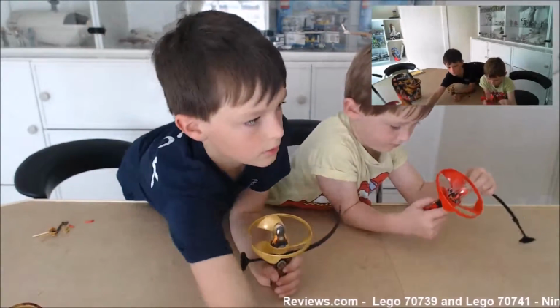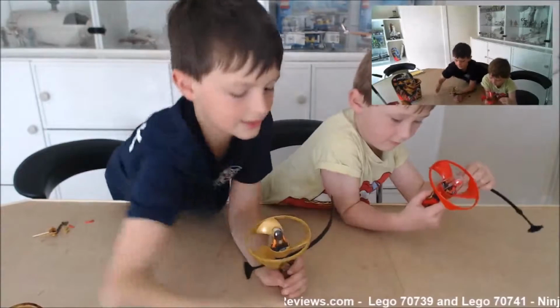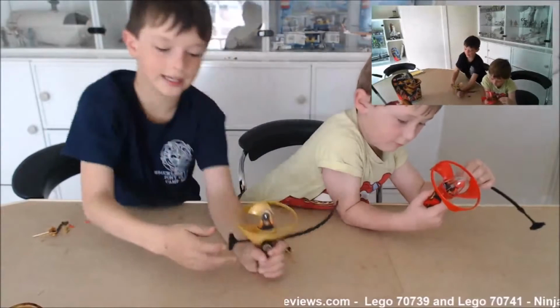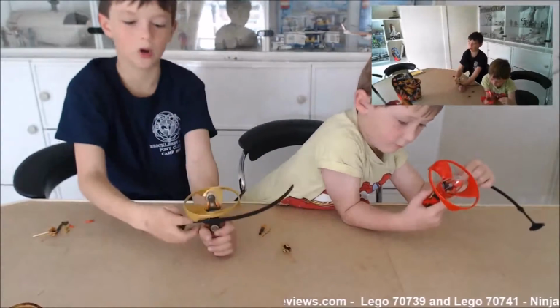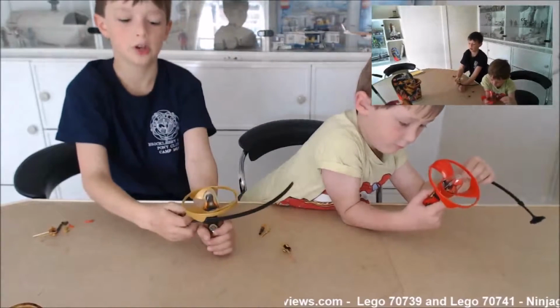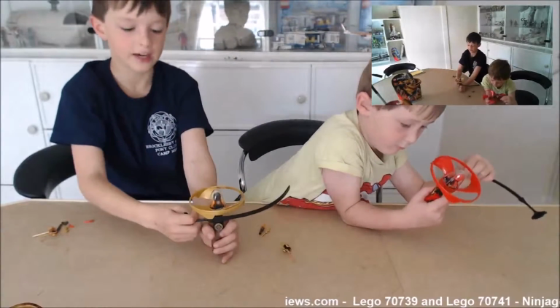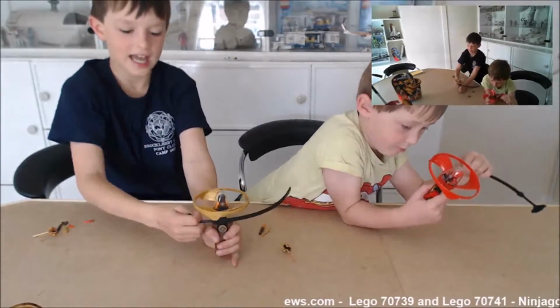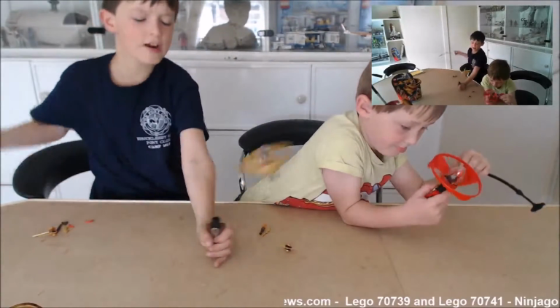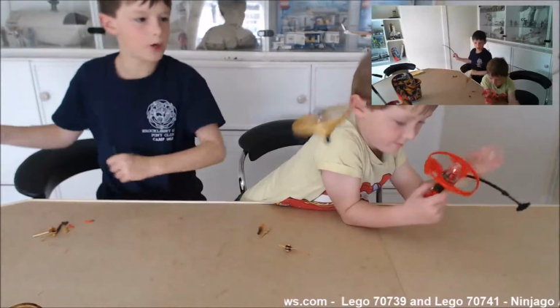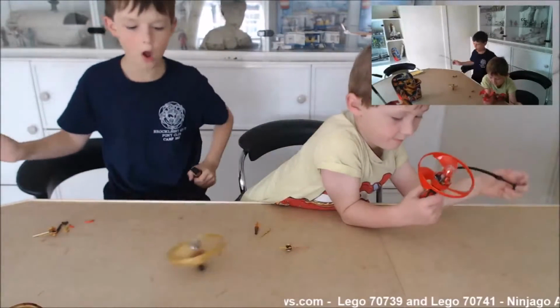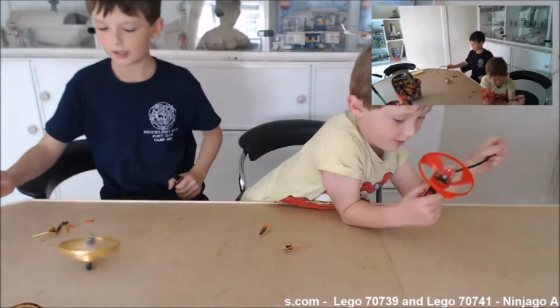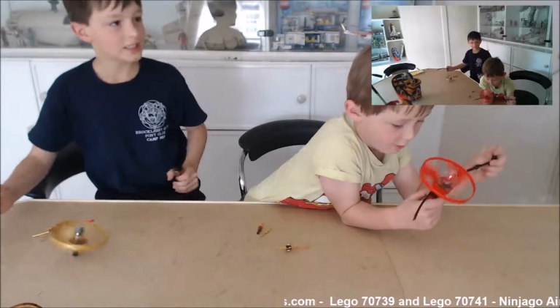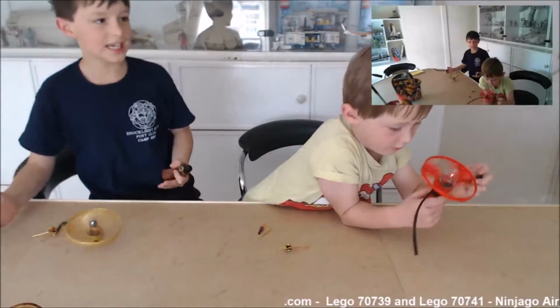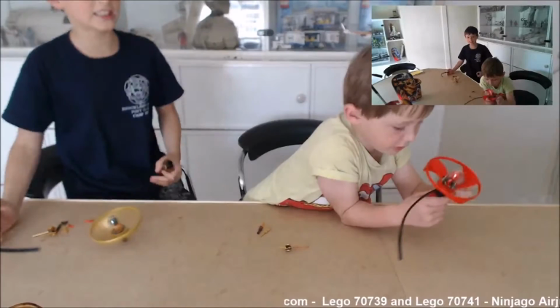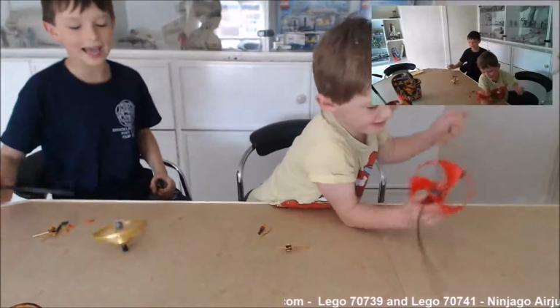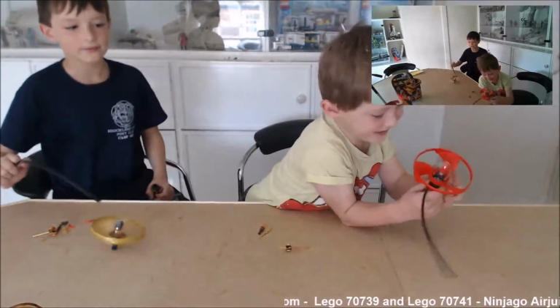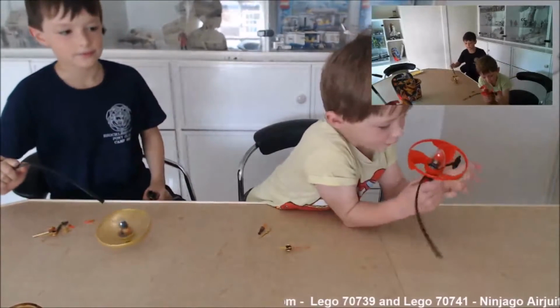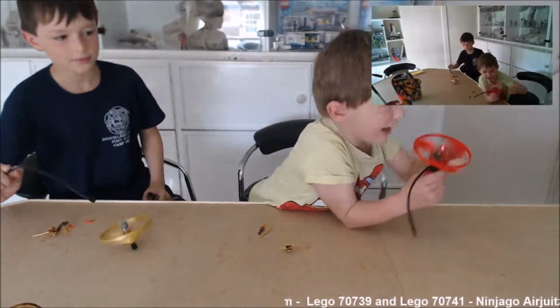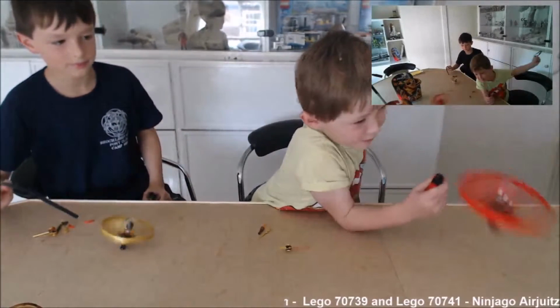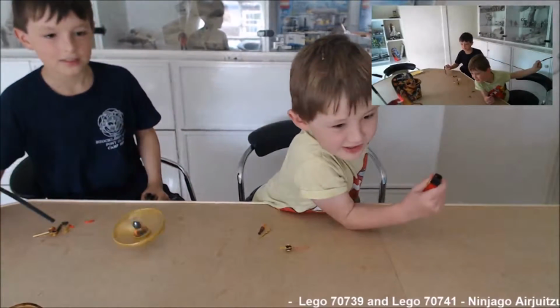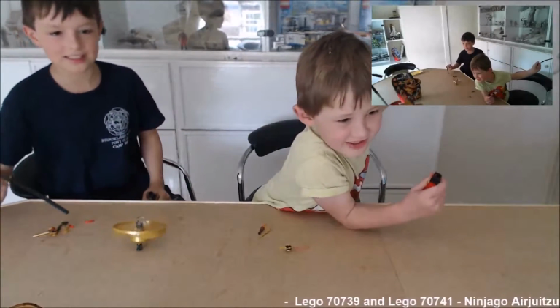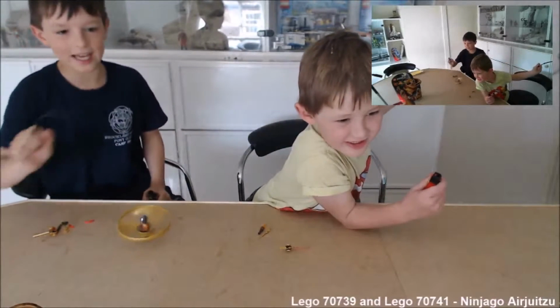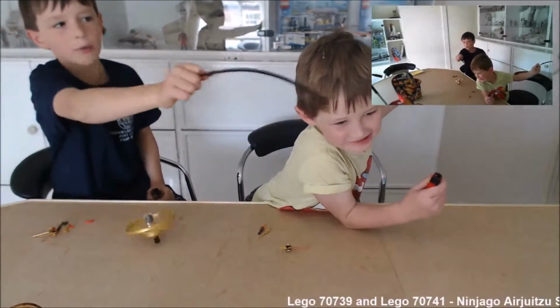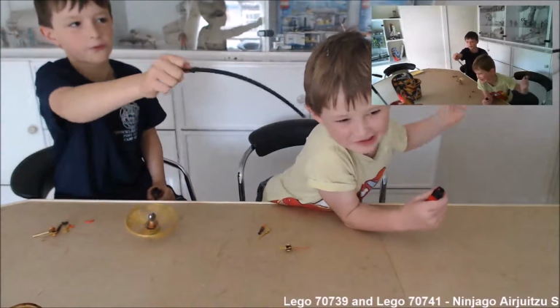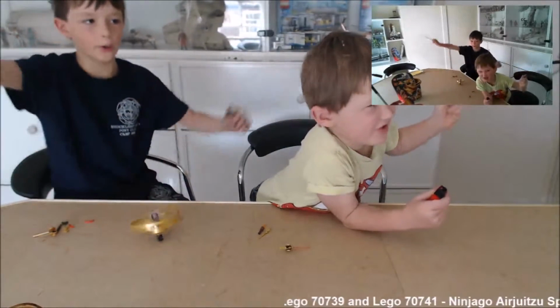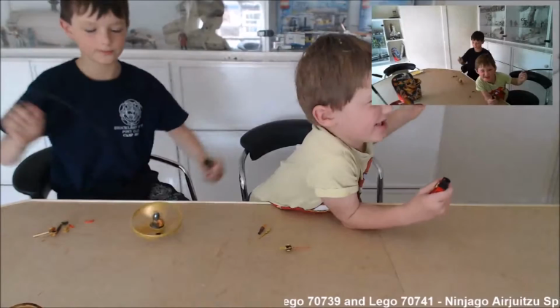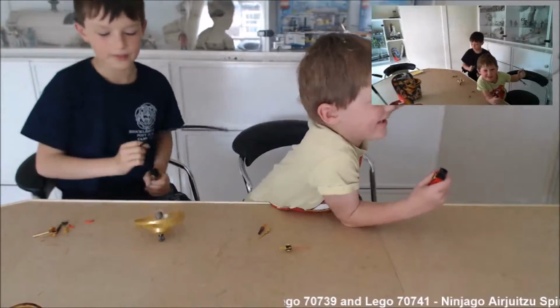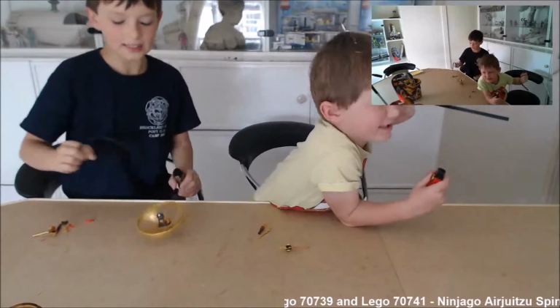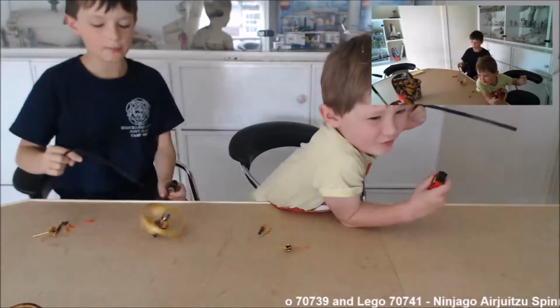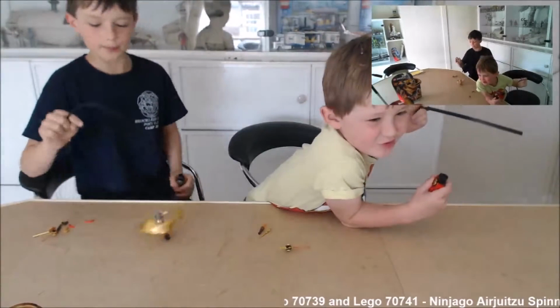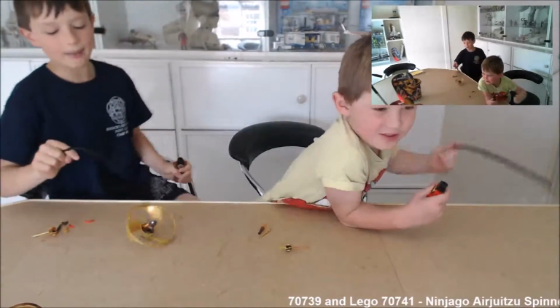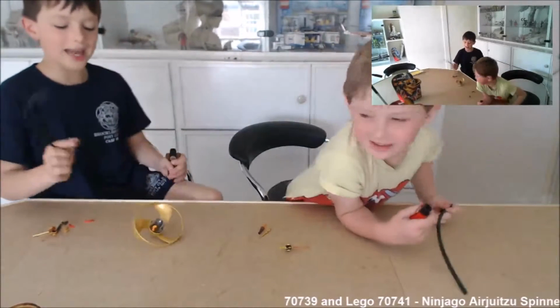Let's see — one, two, three, let it rip! Did you see that? Noah's flew and so did mine, but I let mine land.